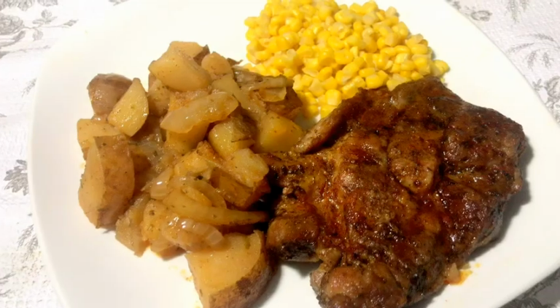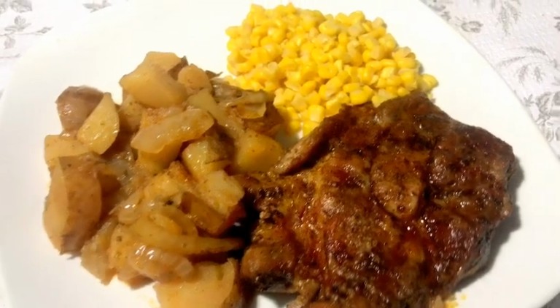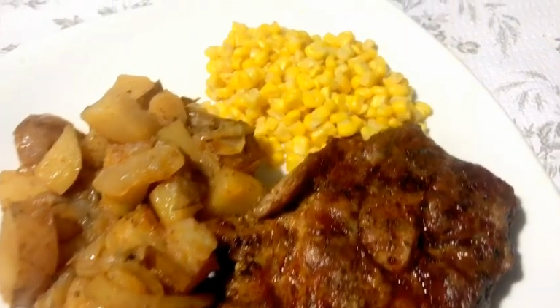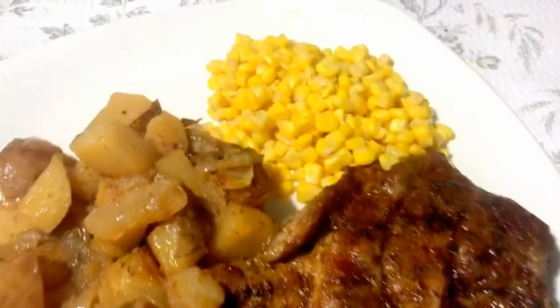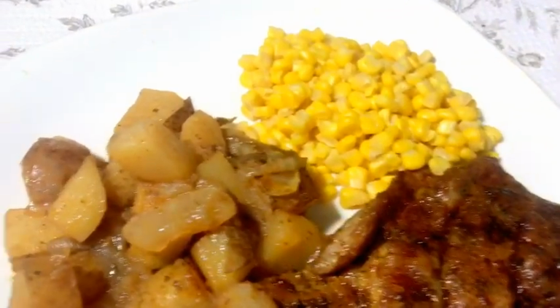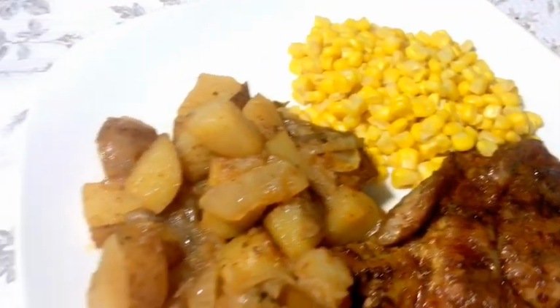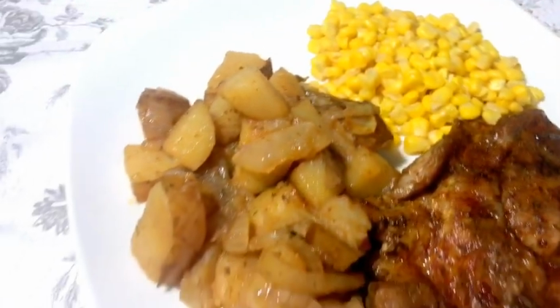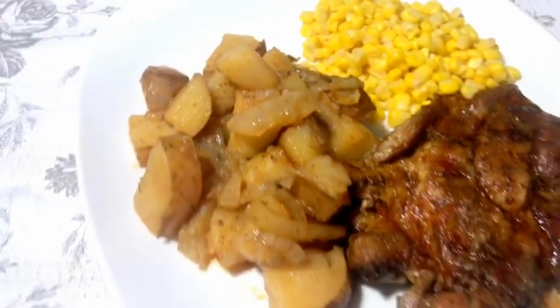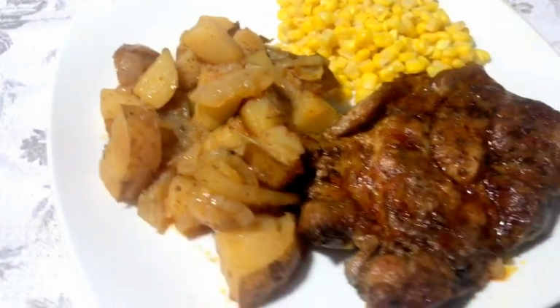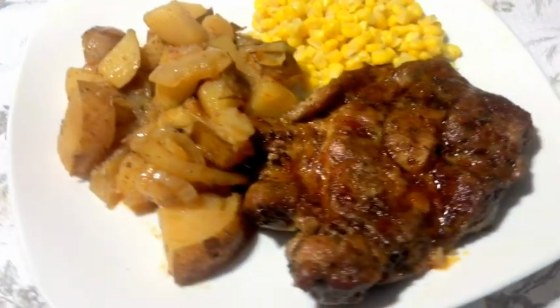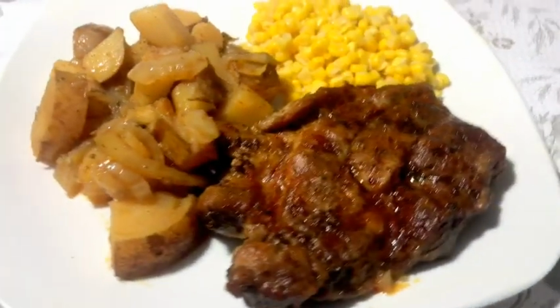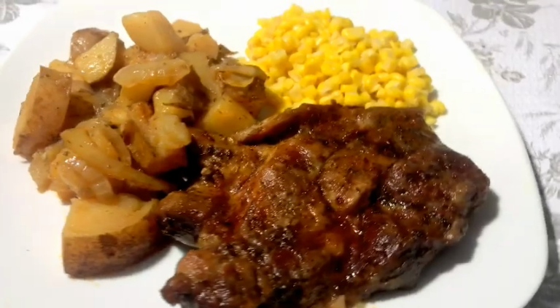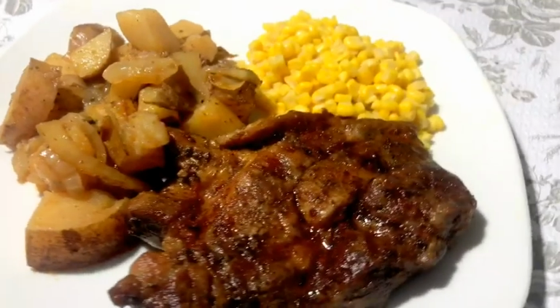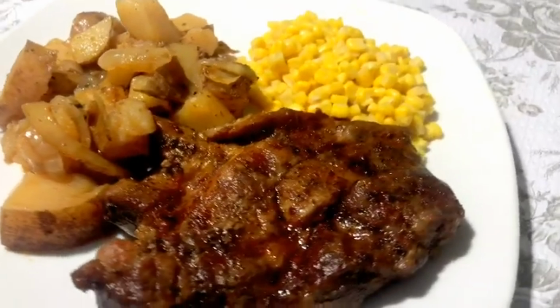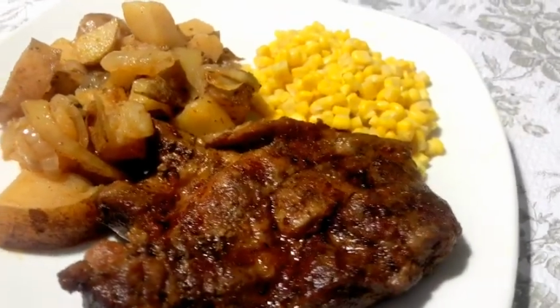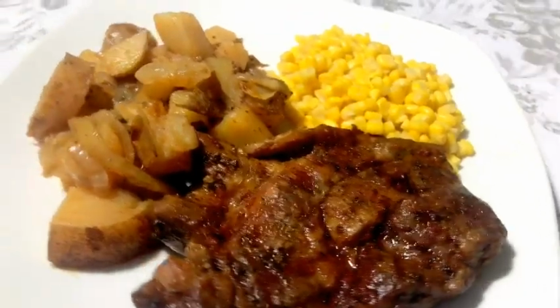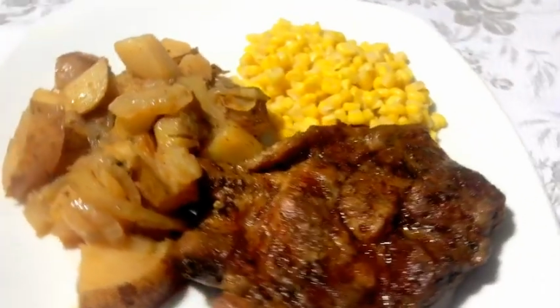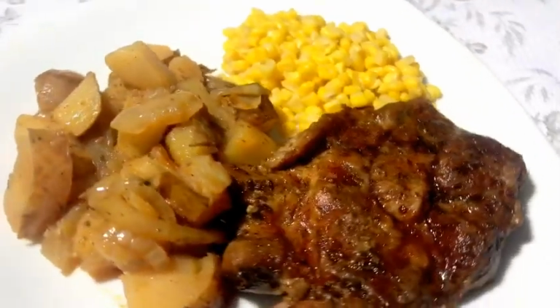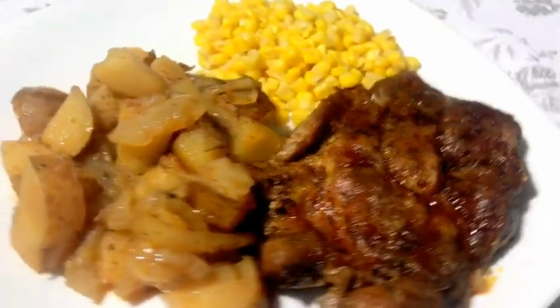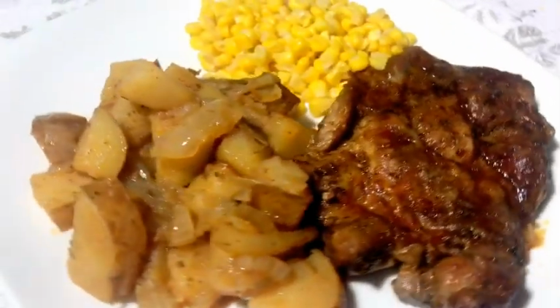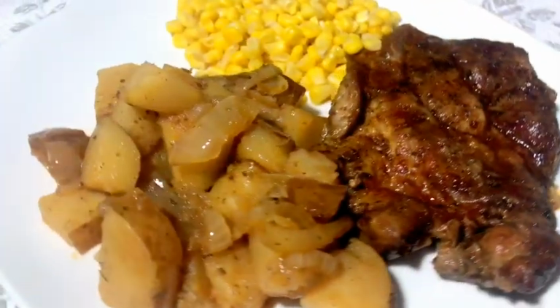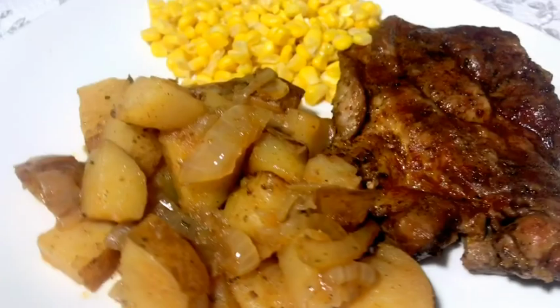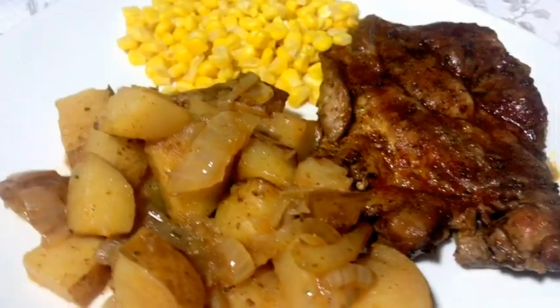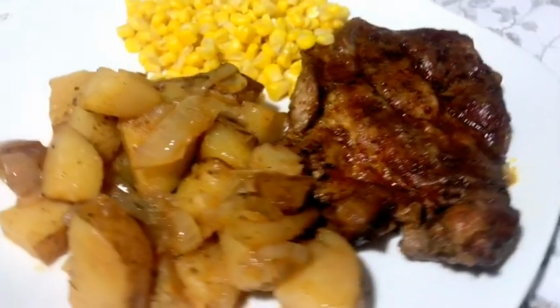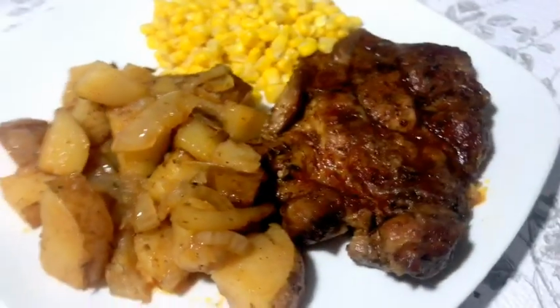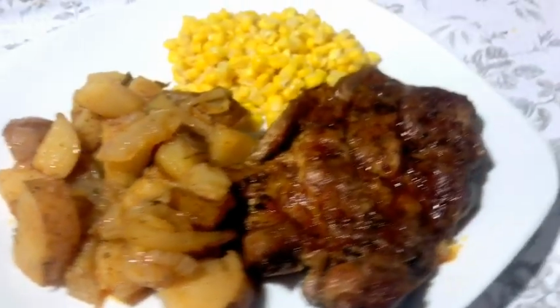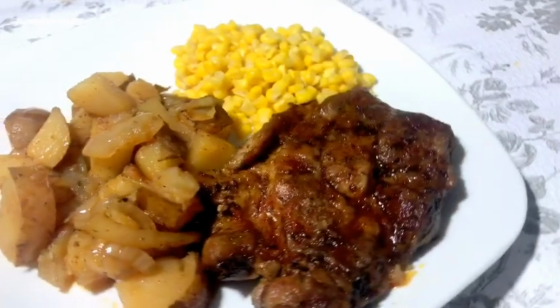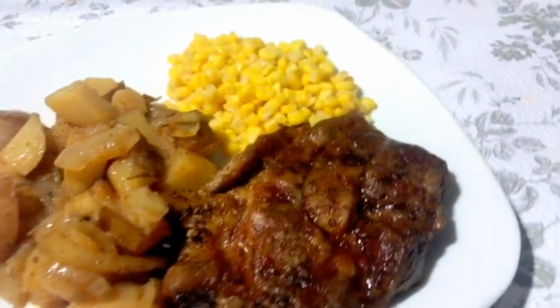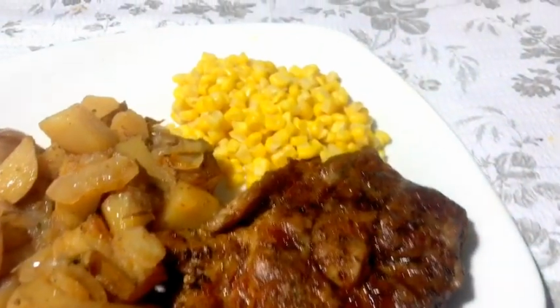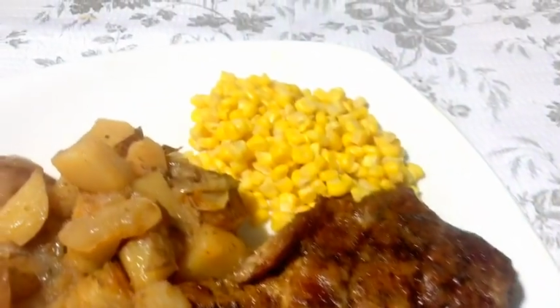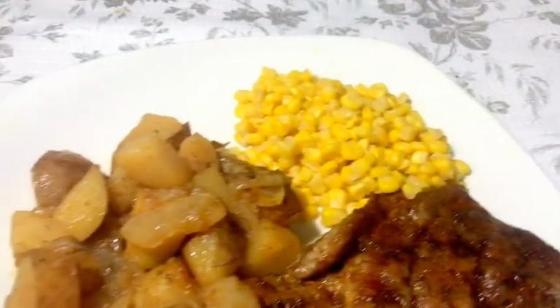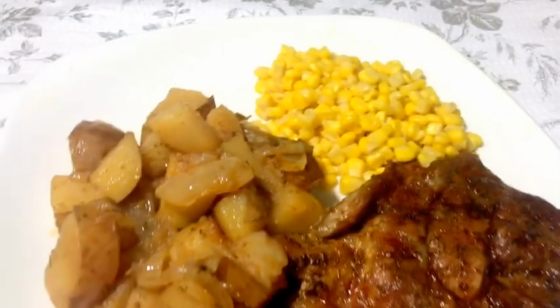Hey guys, welcome back to Kiwana's Kitchen. I'm Kiwana. Today I'm going to share with you how I made these juicy oven-baked pork steaks. I also made some potatoes and corn to go with them, so if you want to see how I made these pork steaks, keep watching.